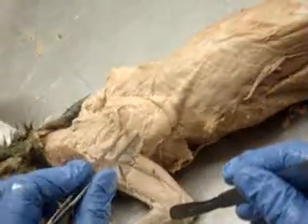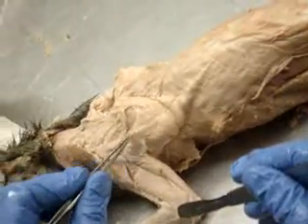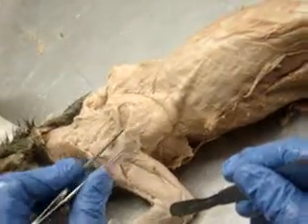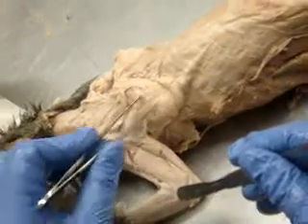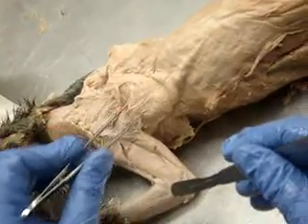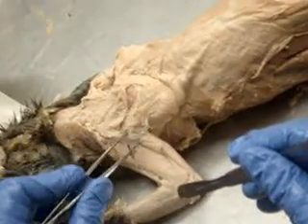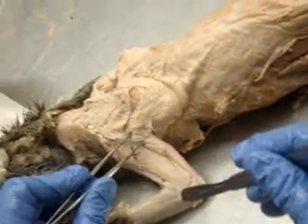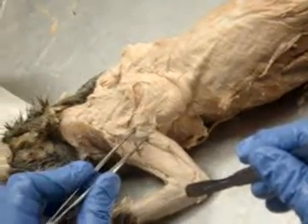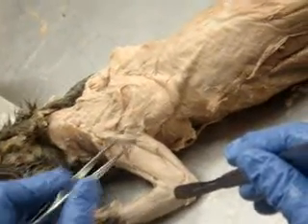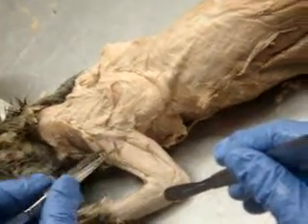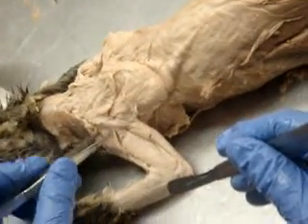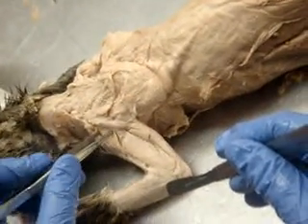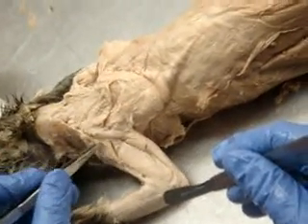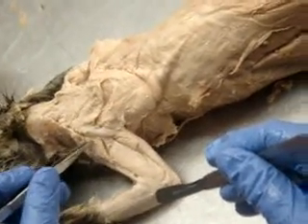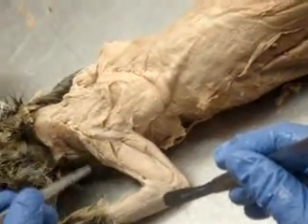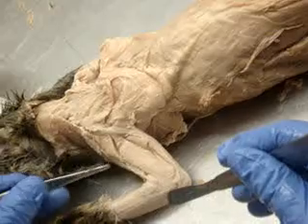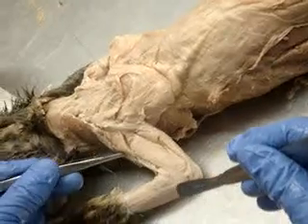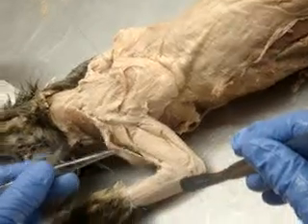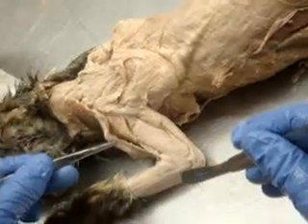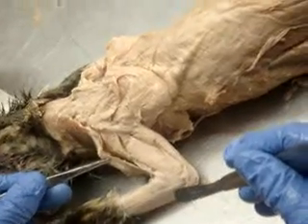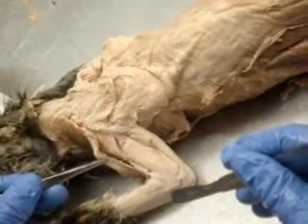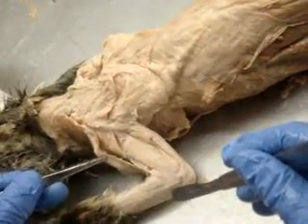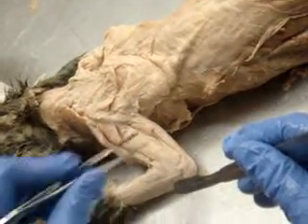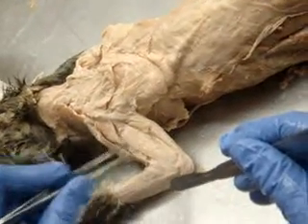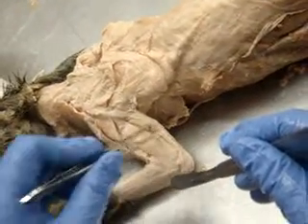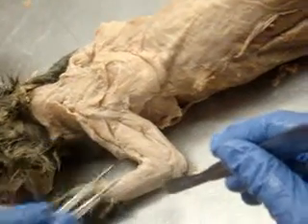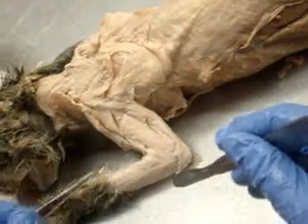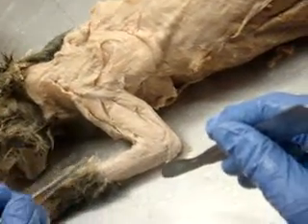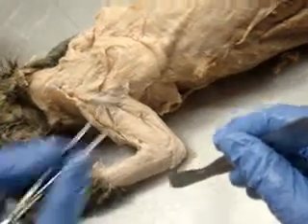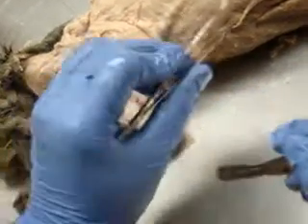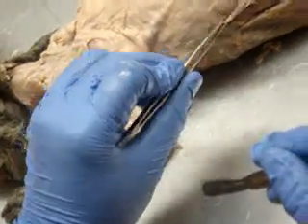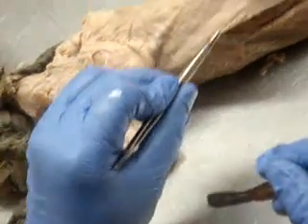This is spinal deltoid, acromial deltoid, clavobrachial deltoid. These are arm muscles you haven't learned yet. And this is your leg.